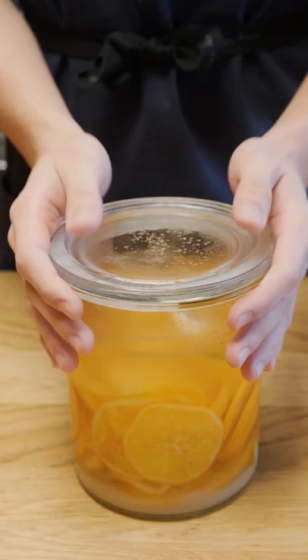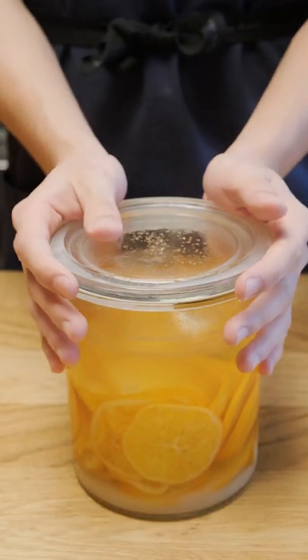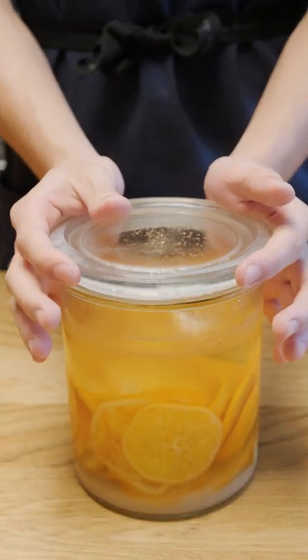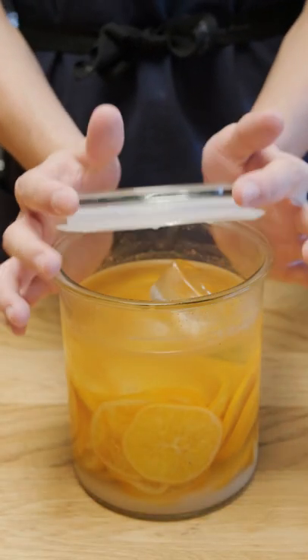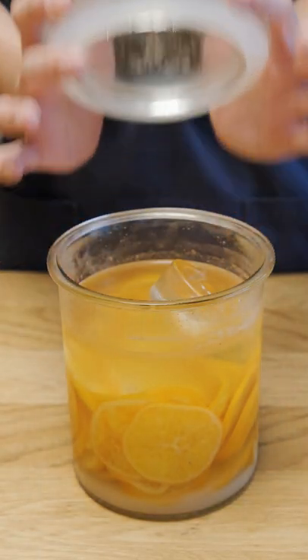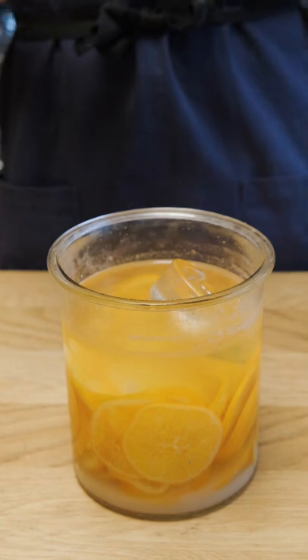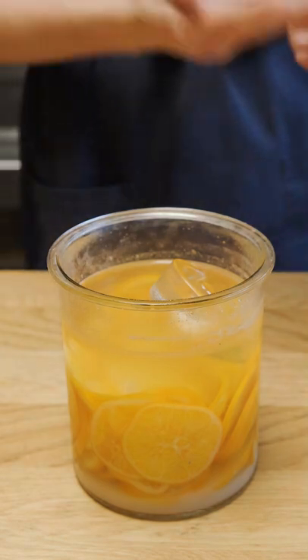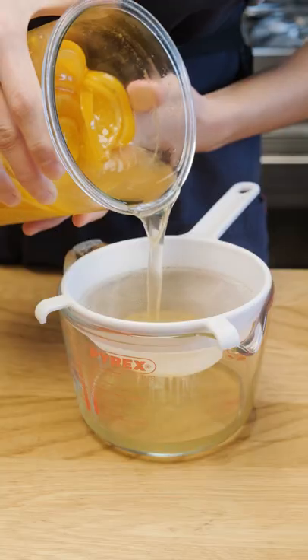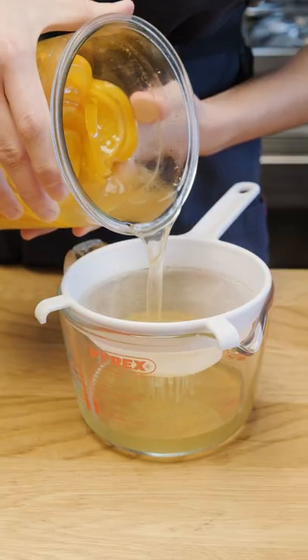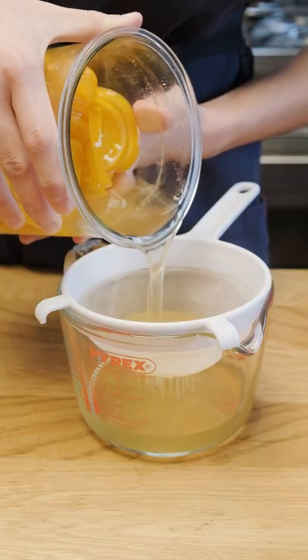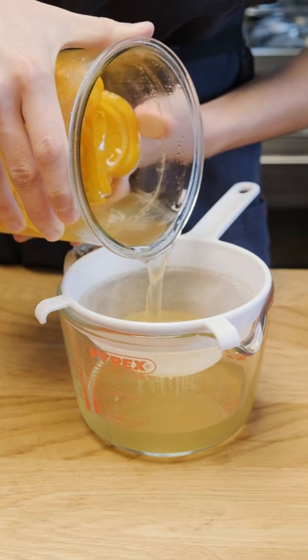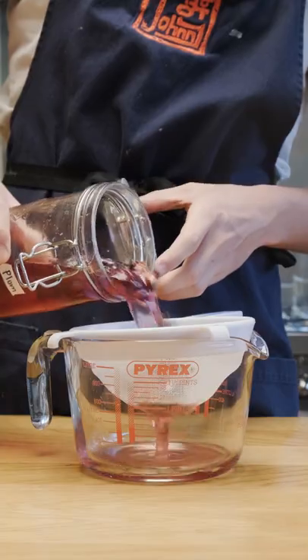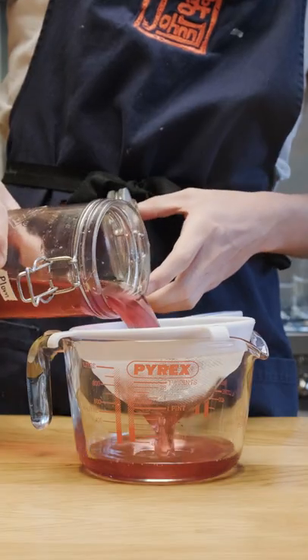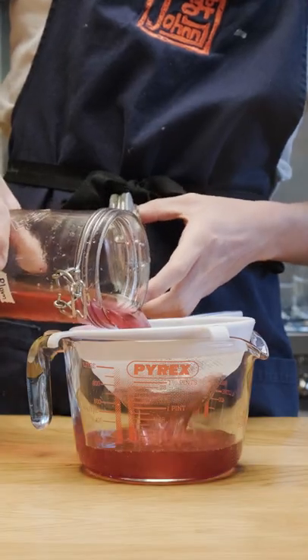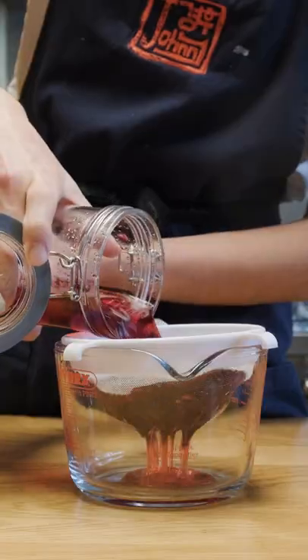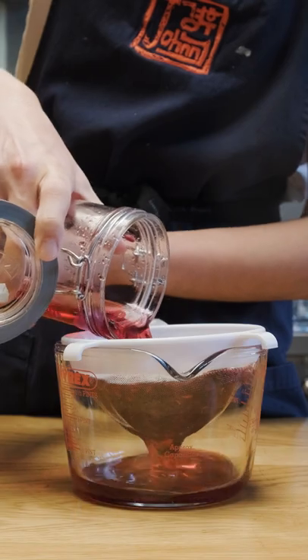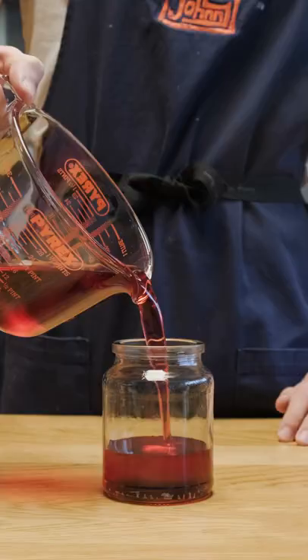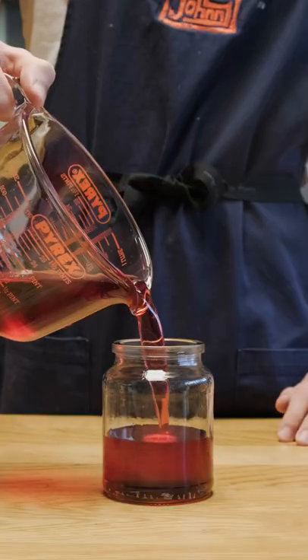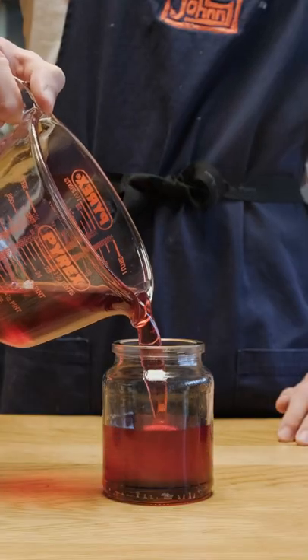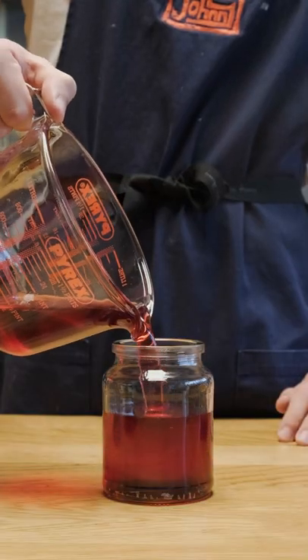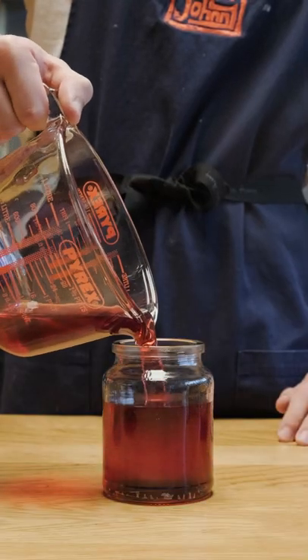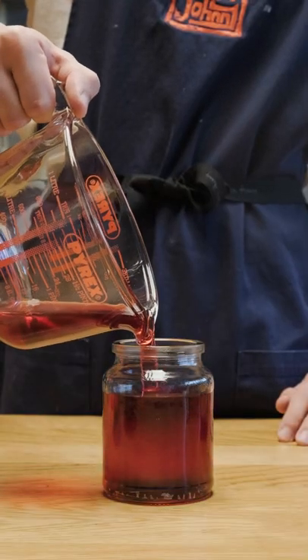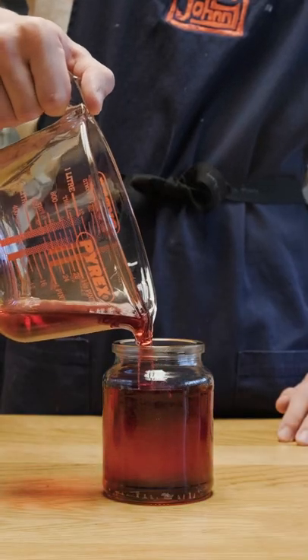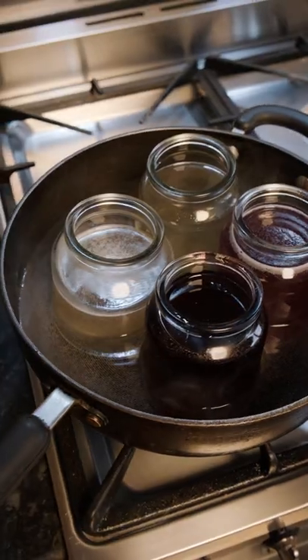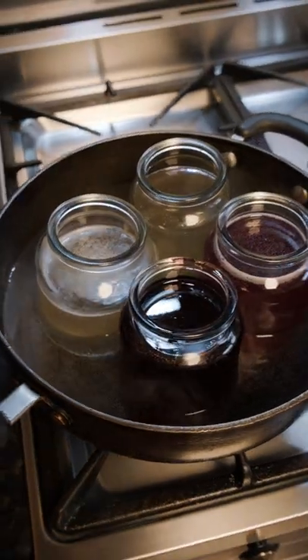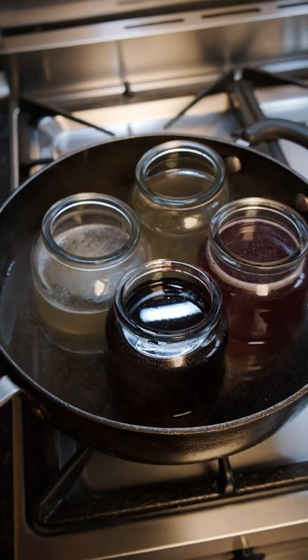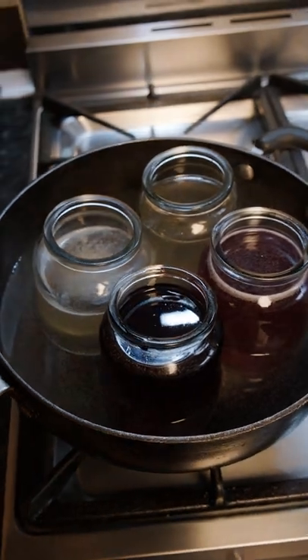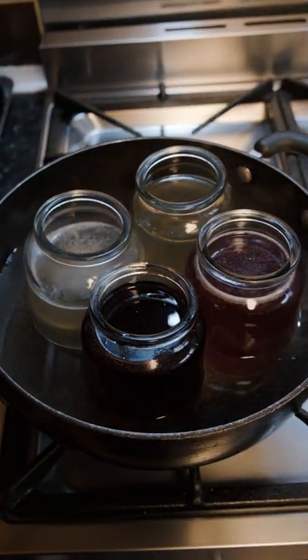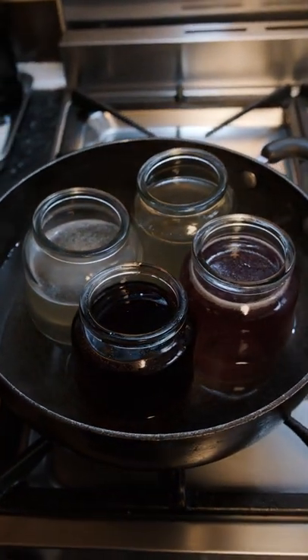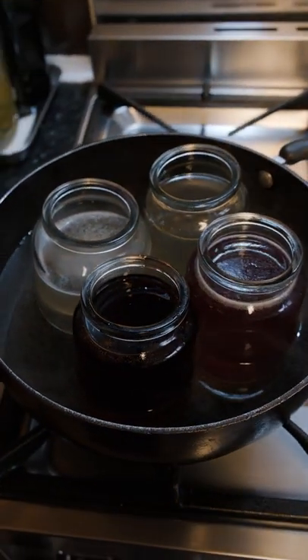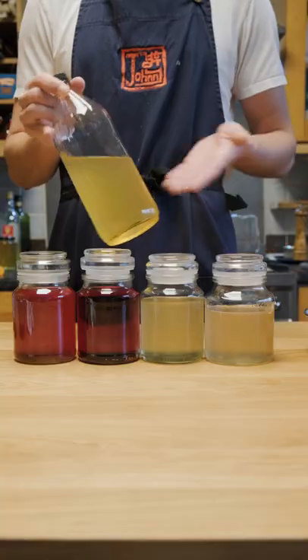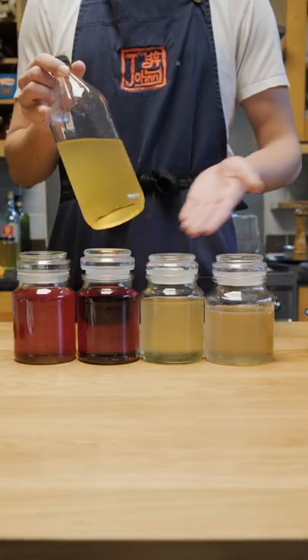Not all the sugar actually dissolved, but at this point I don't think it will, so I strained each fruit chunk out and poured the syrup into little individual jars to keep in the fridge — both for use and to stop any potential further fermentation or change in flavor. I pasteurized the syrups too in a water bath and let them cool off before putting them in the fridge.